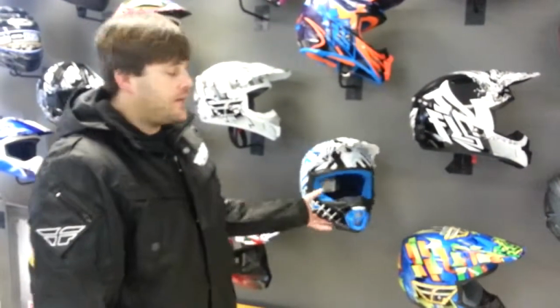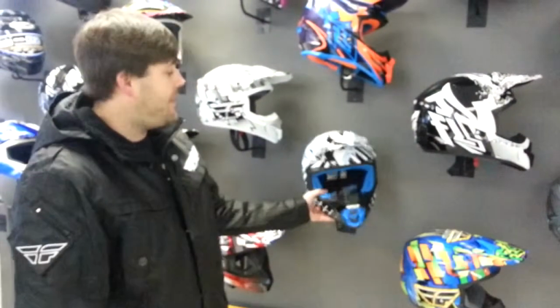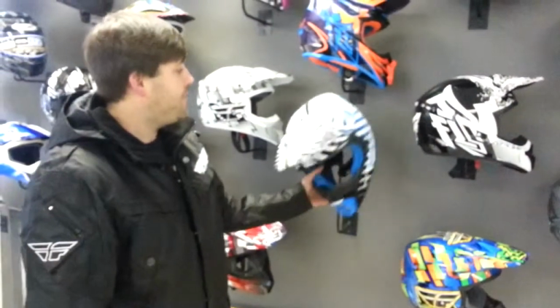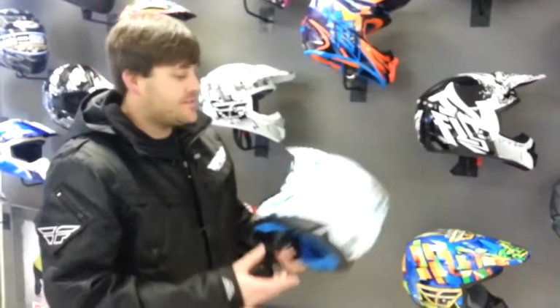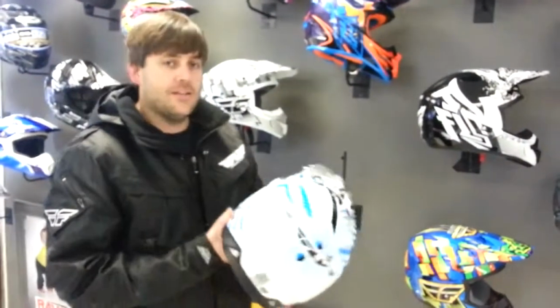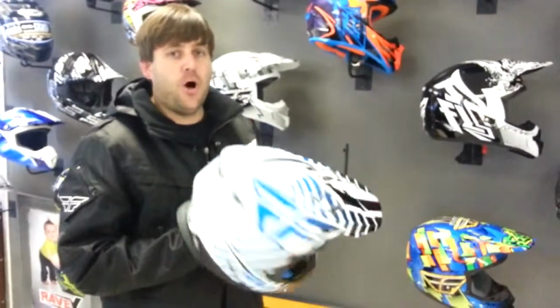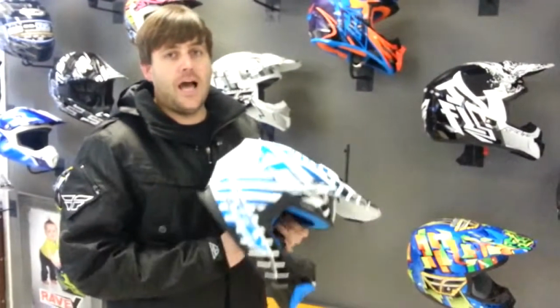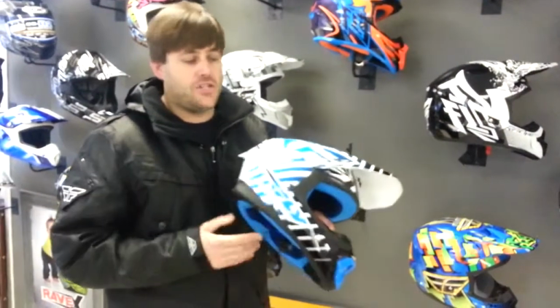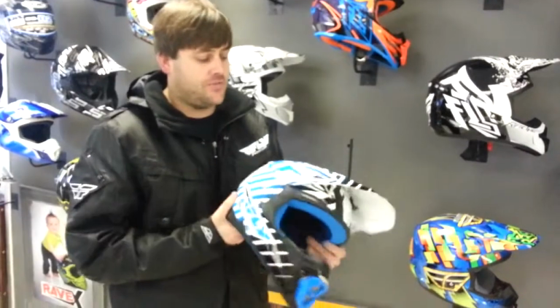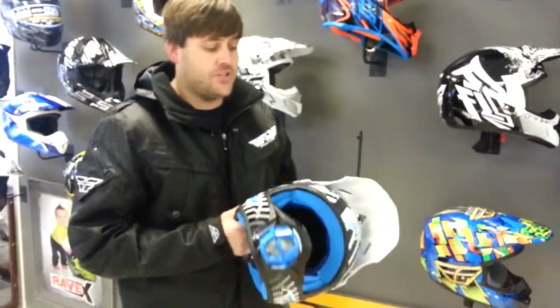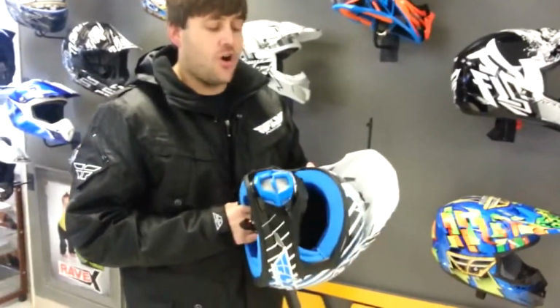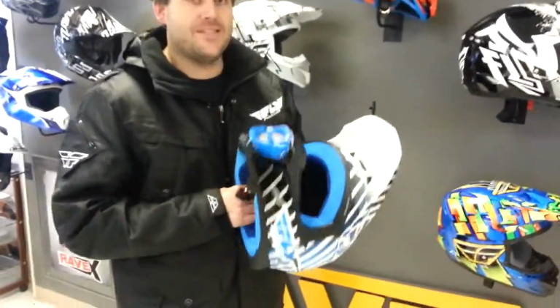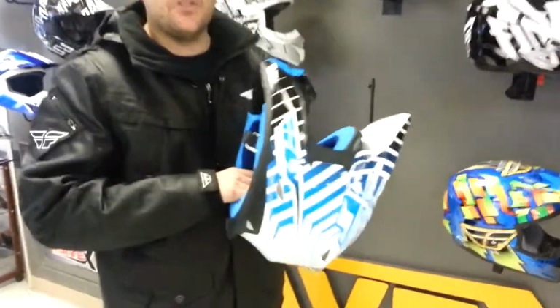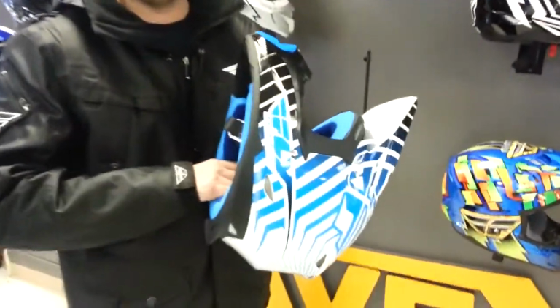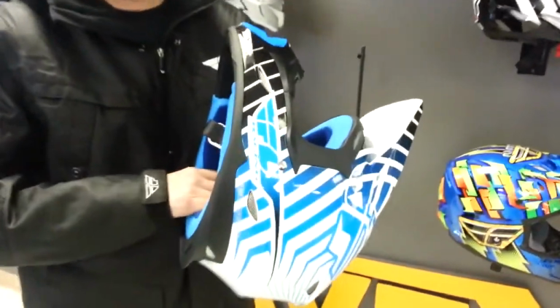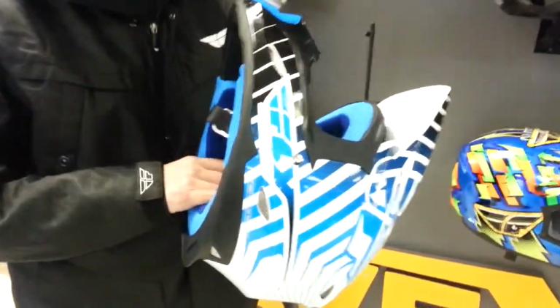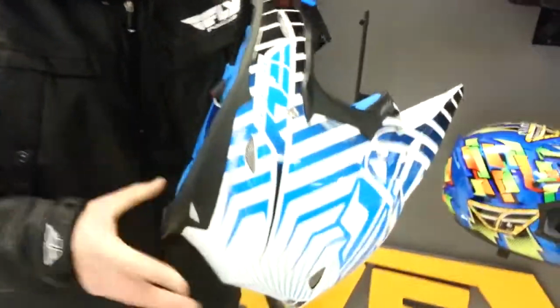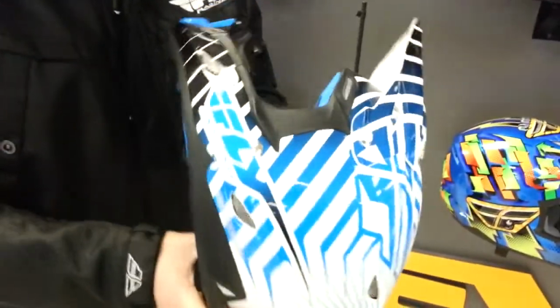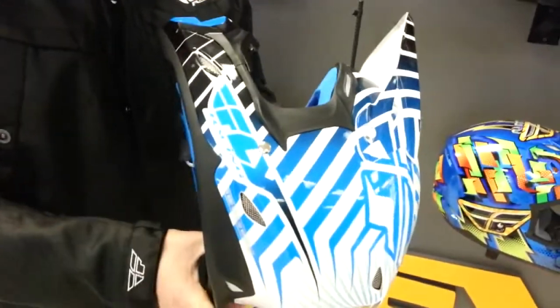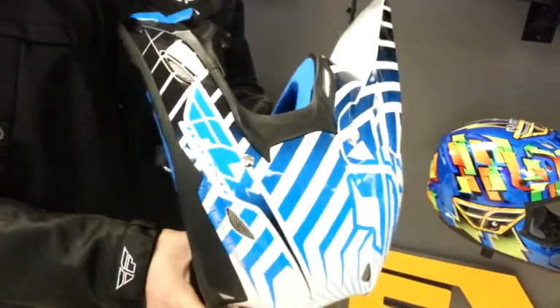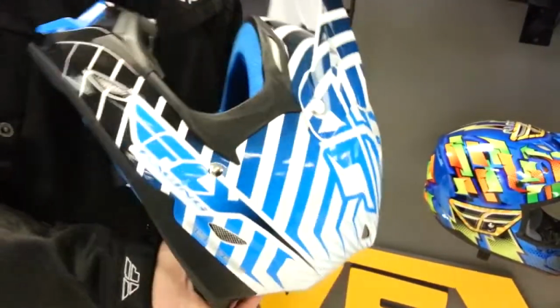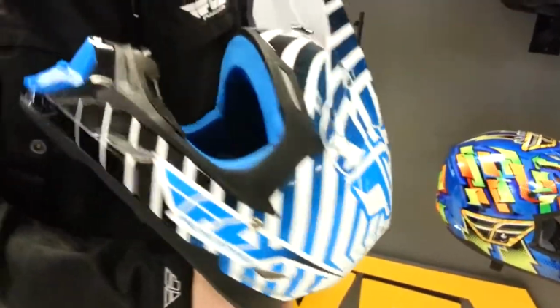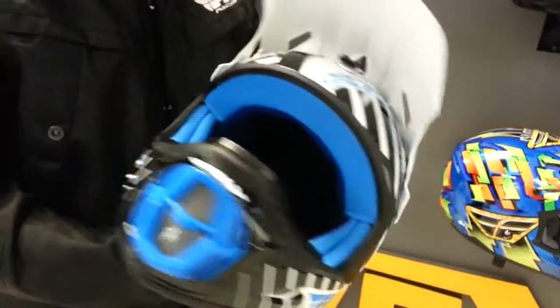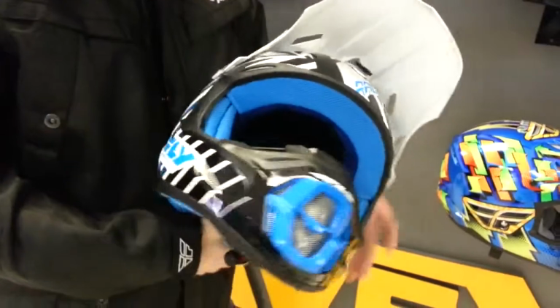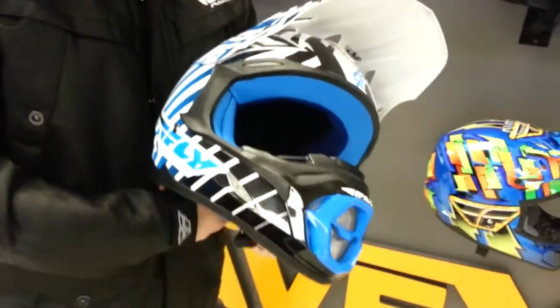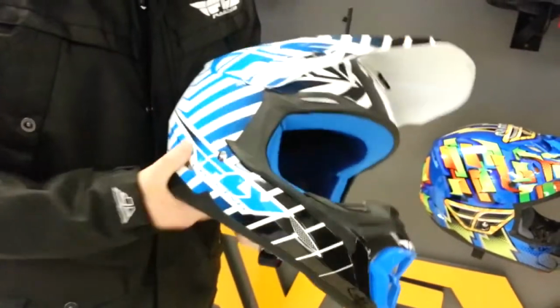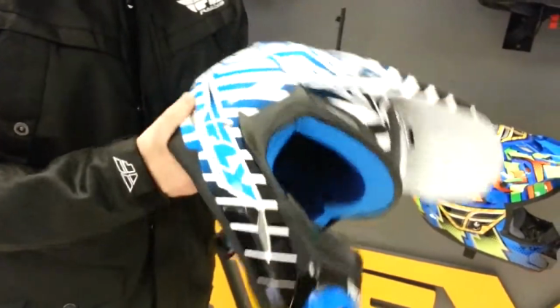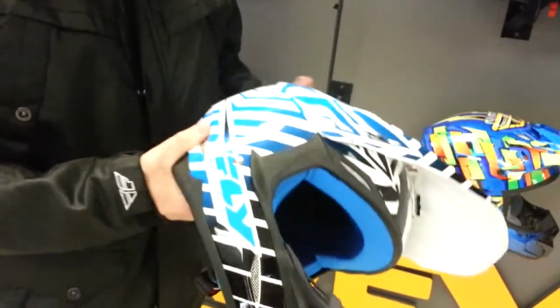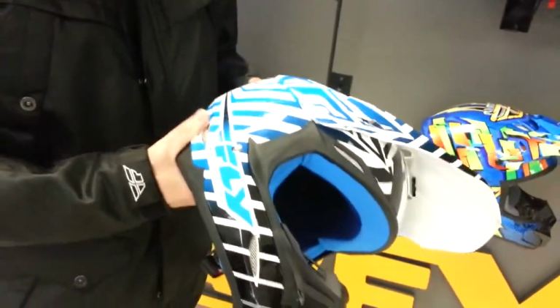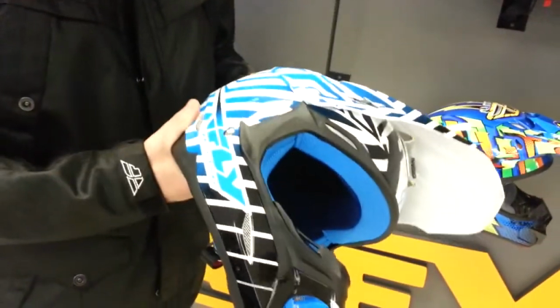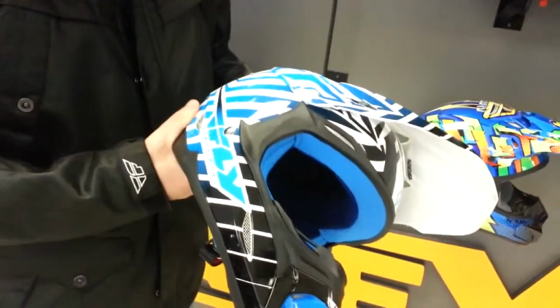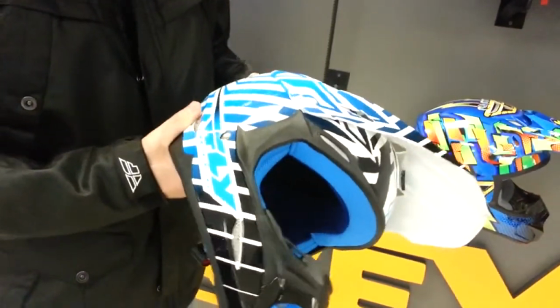We just got it in today. It's a poly-alloy shell, gives you really strong protection, meets the Snell 2010 safety standard. This is the blue and white graphic — the graphics on these helmets are sick. Once again, this is the Fly 3.4, just came in.